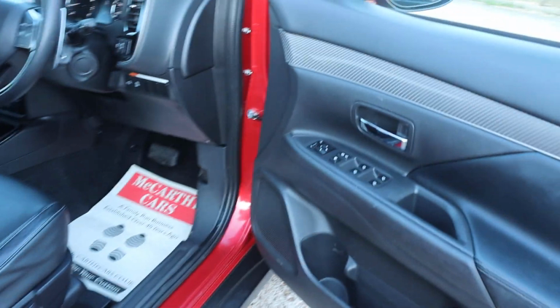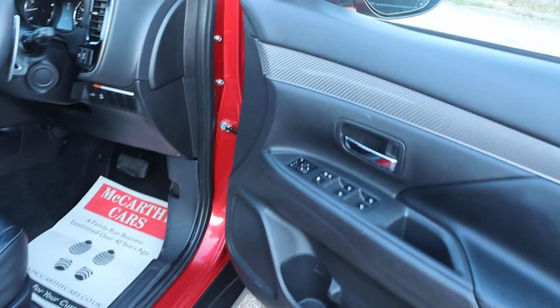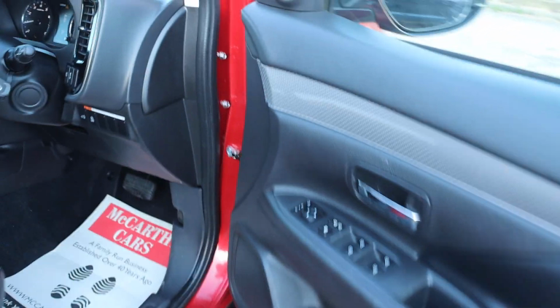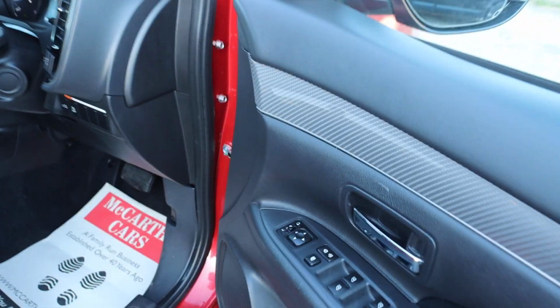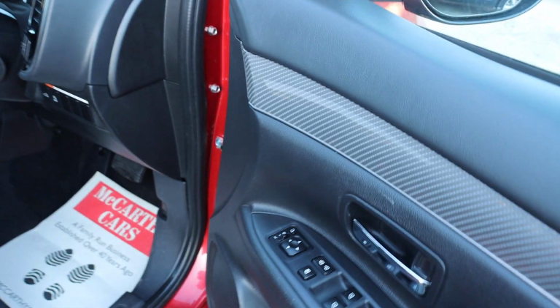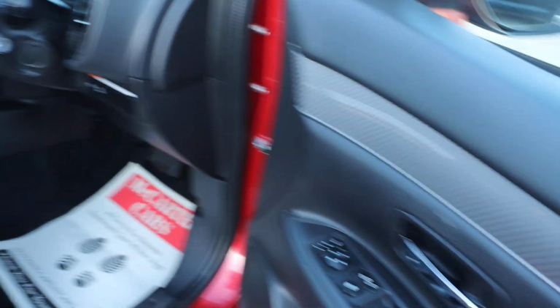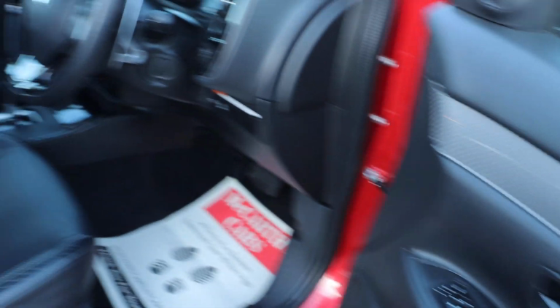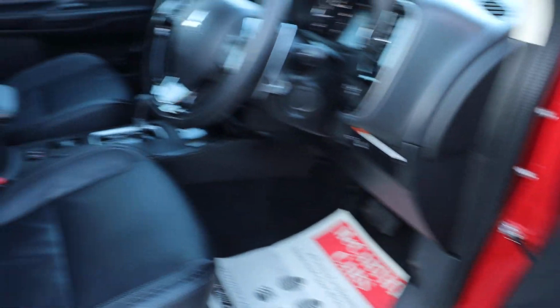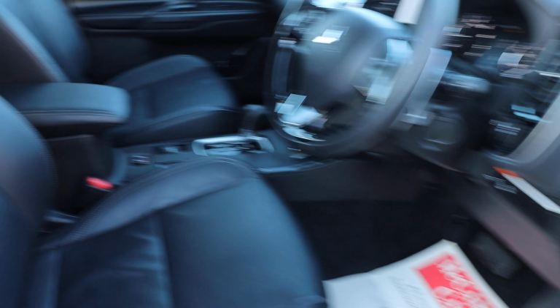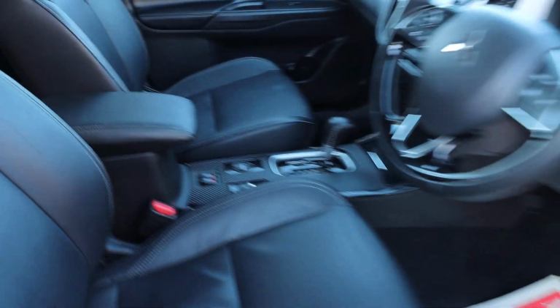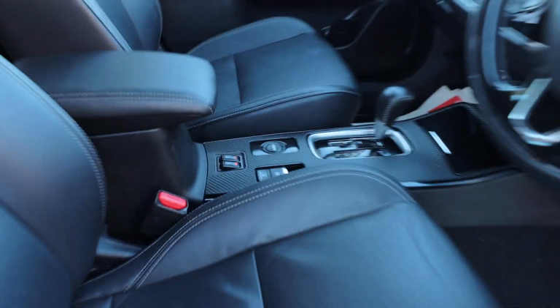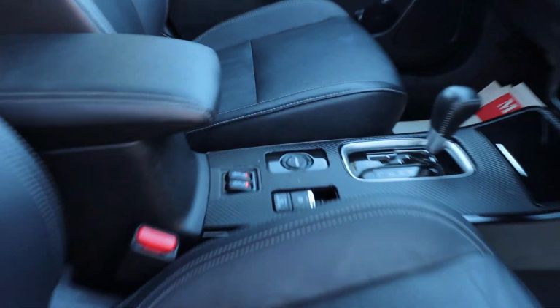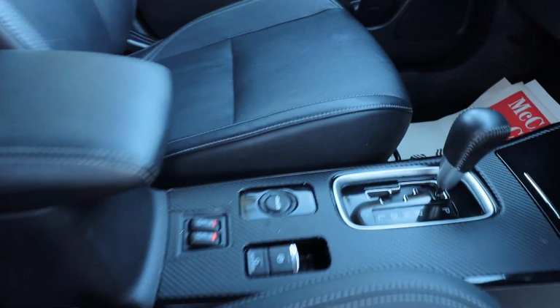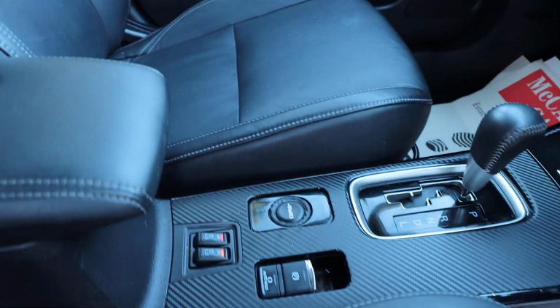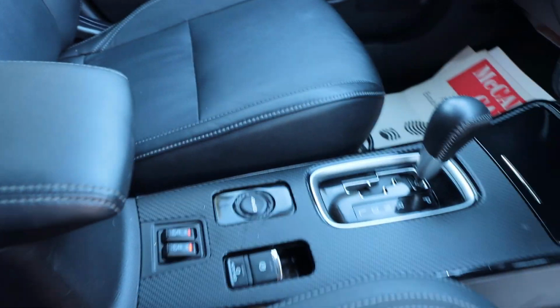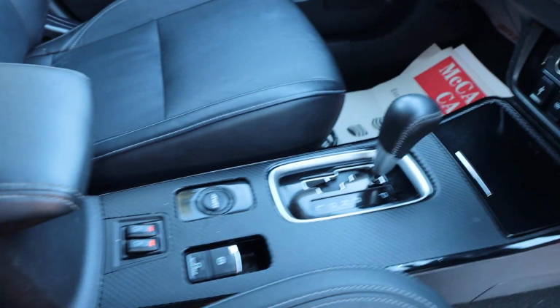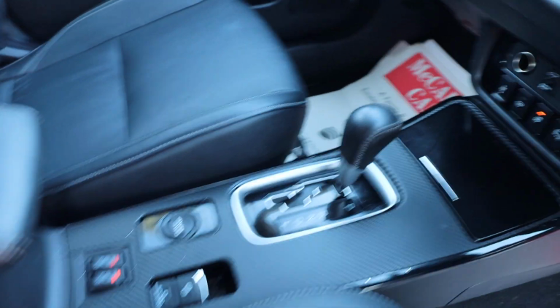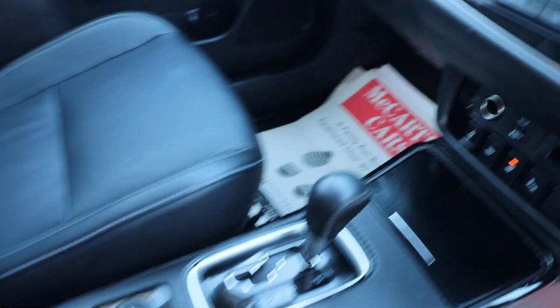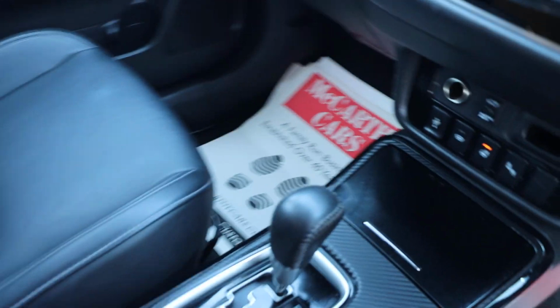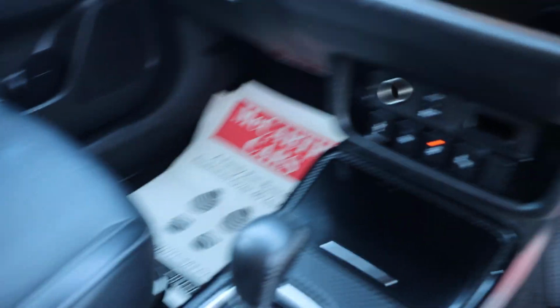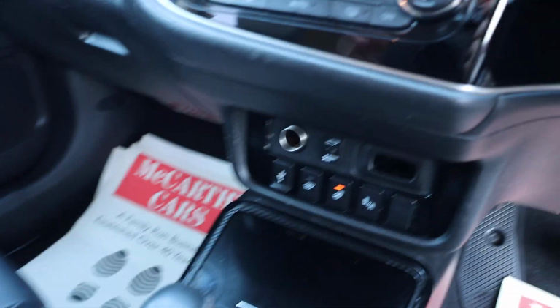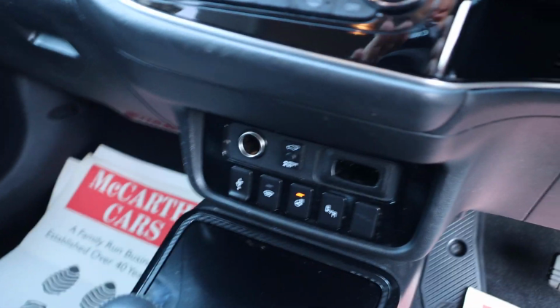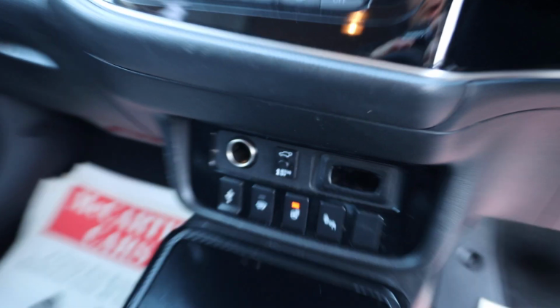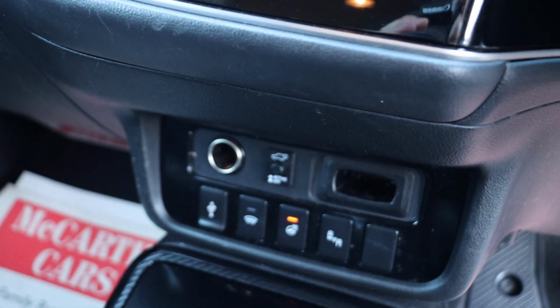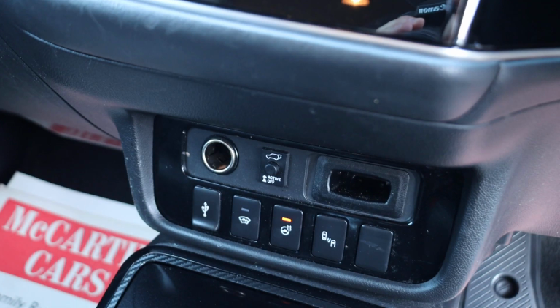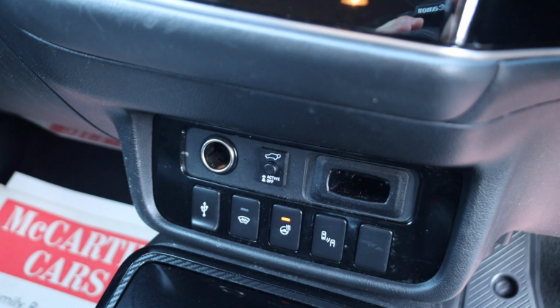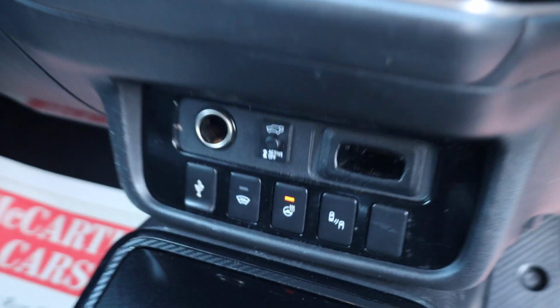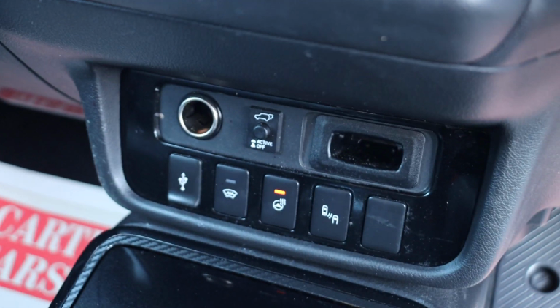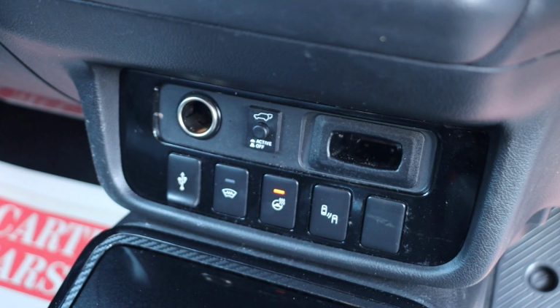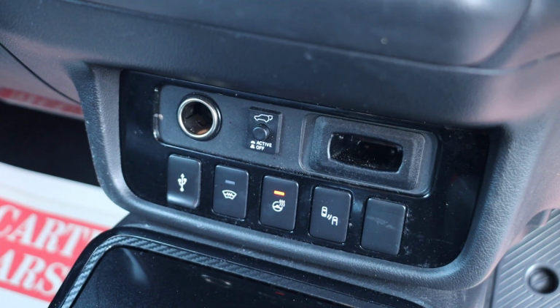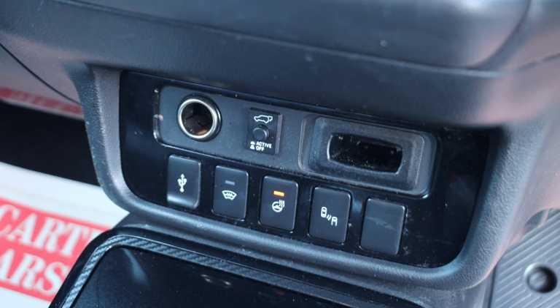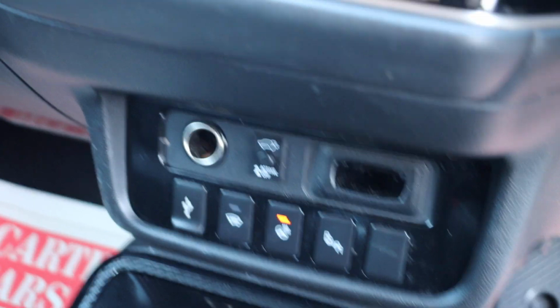Electric and folding mirrors, heated seats, automatic gearbox, heated steering wheel, and blind spot assist.